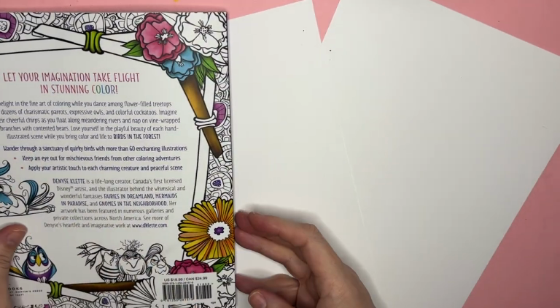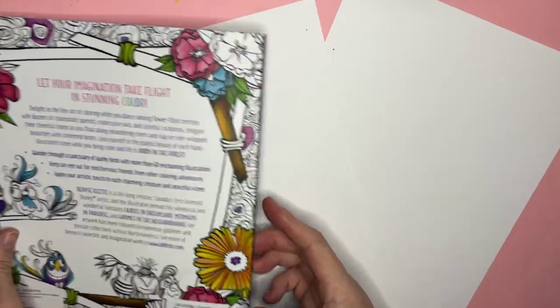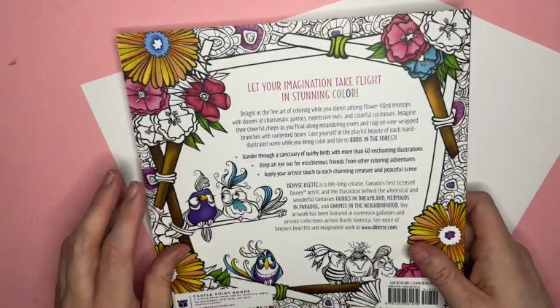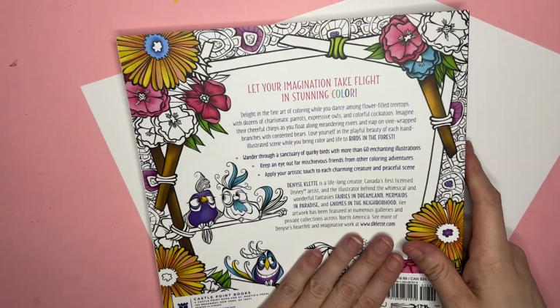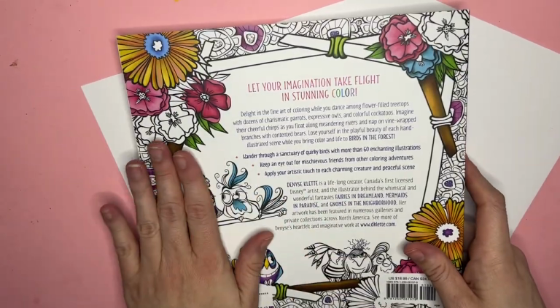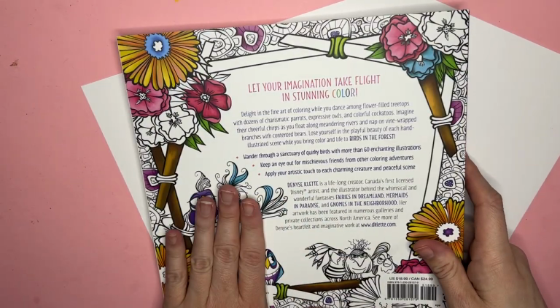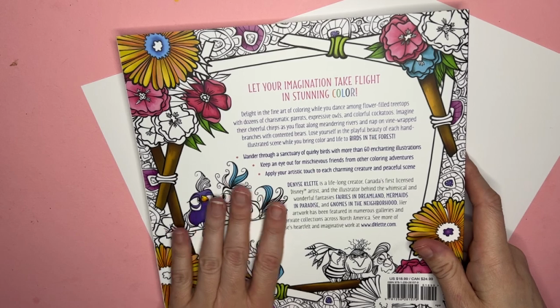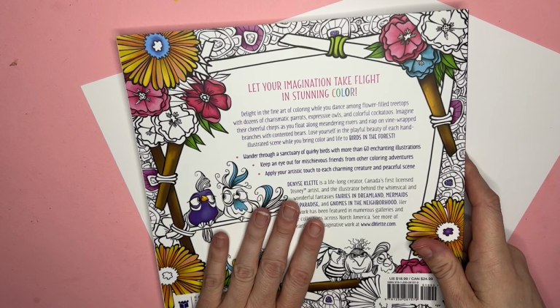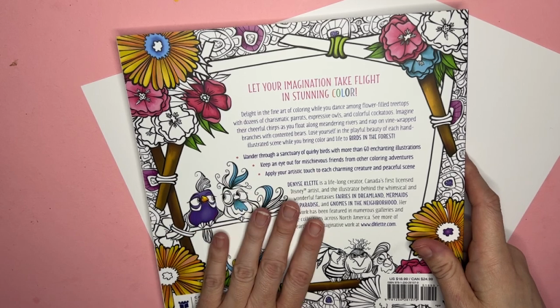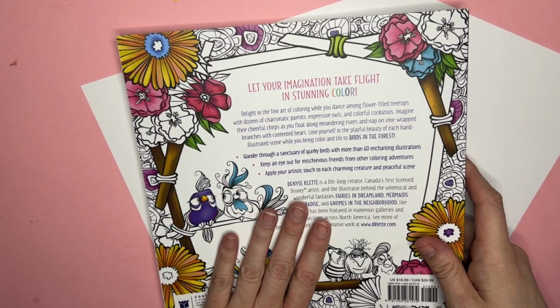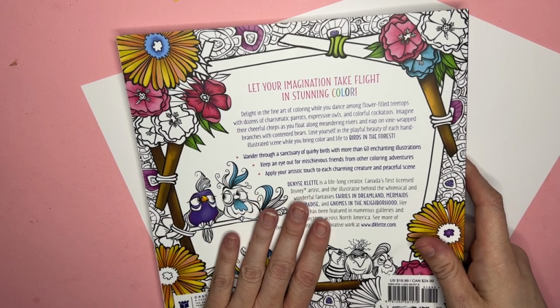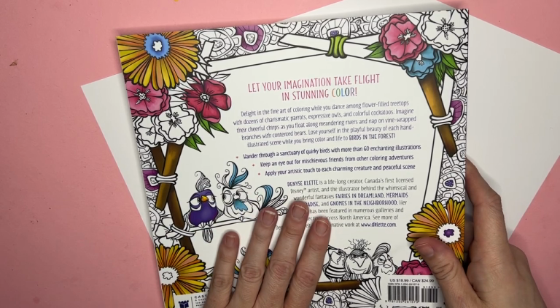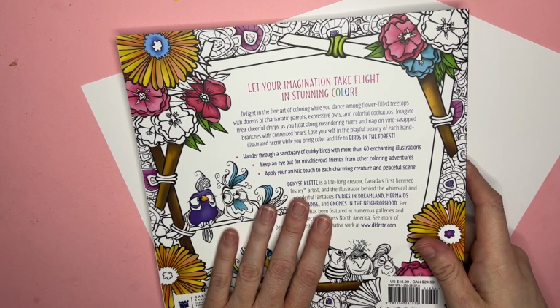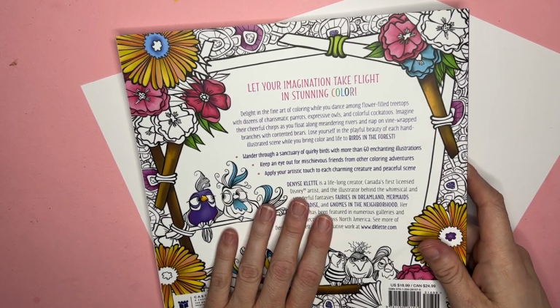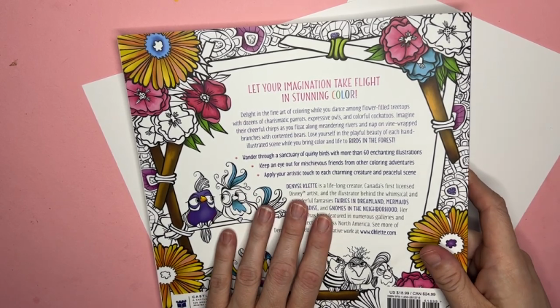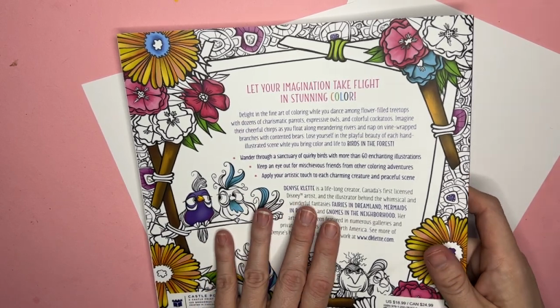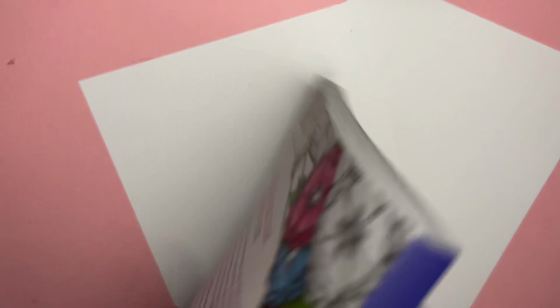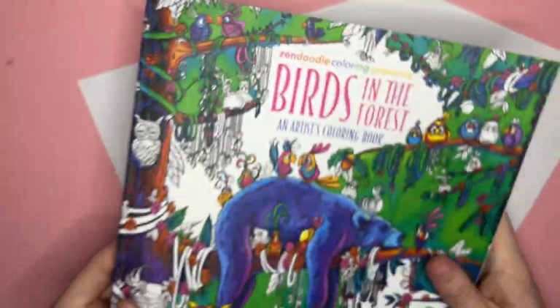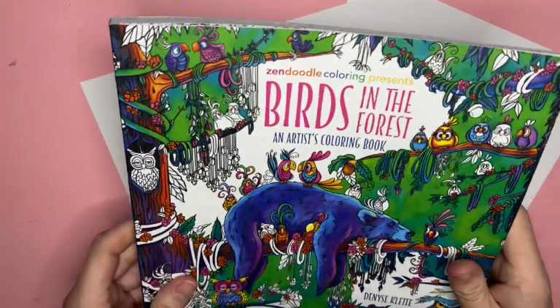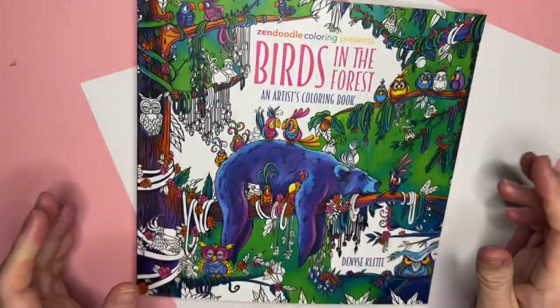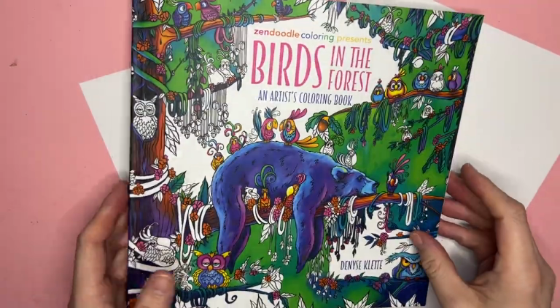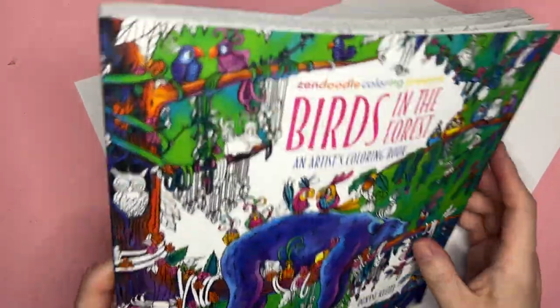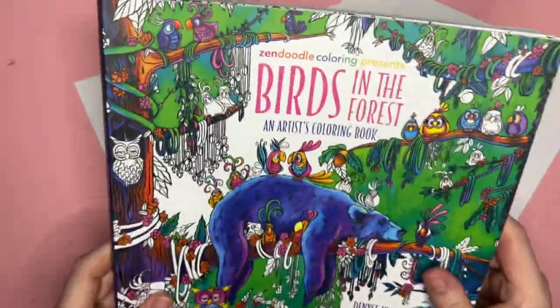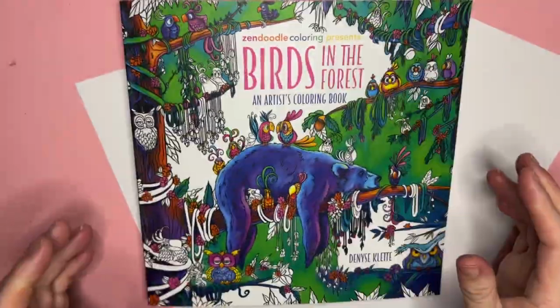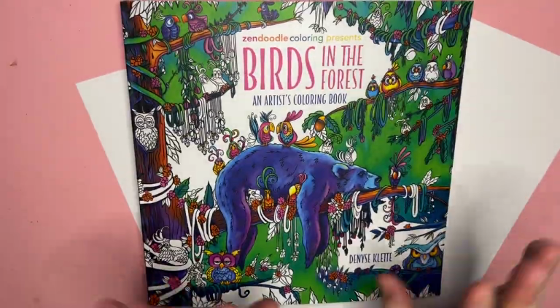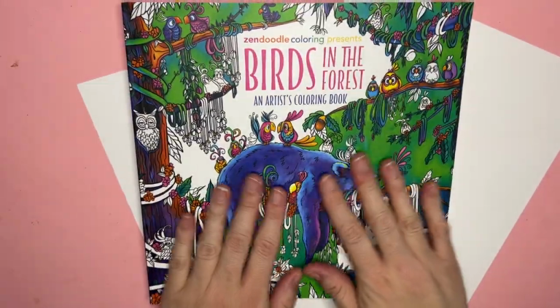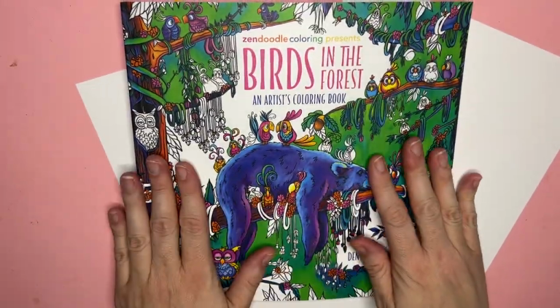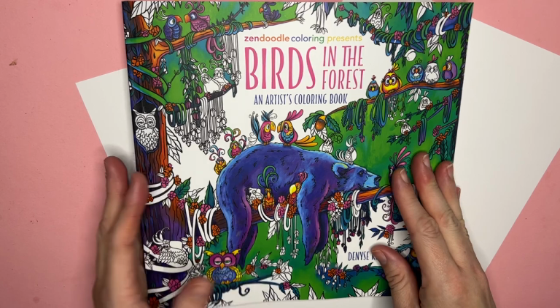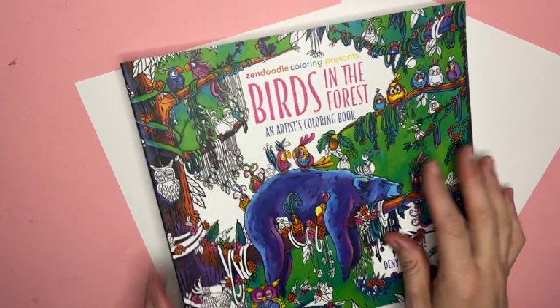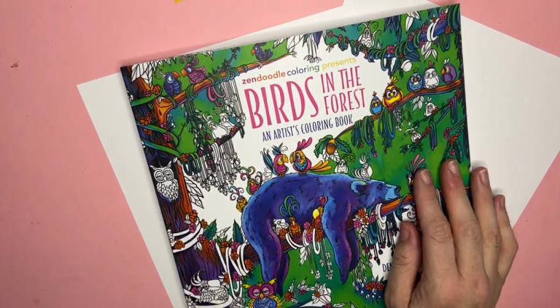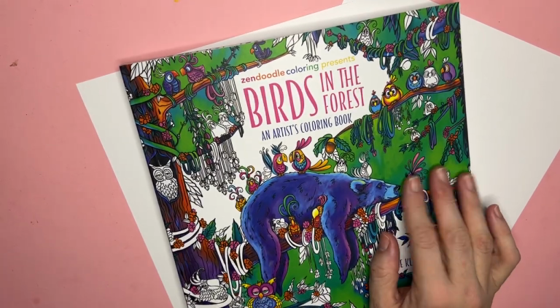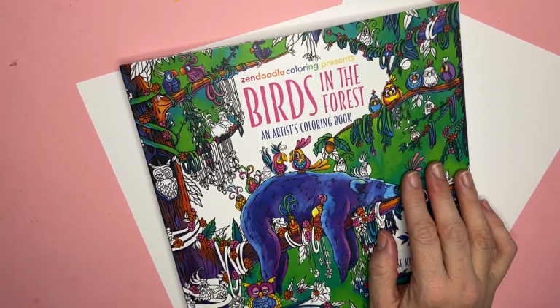Let your imagination take flight in stunning color. She's from Canada. Sanctuary of quirky birds with 60 illustrations, you guys — a nice, big, chunky book. Check it out below. I'll link it on Amazon. I hope you like it.